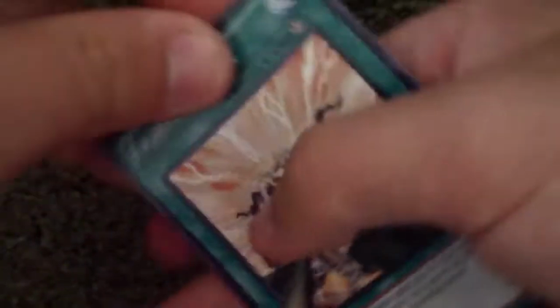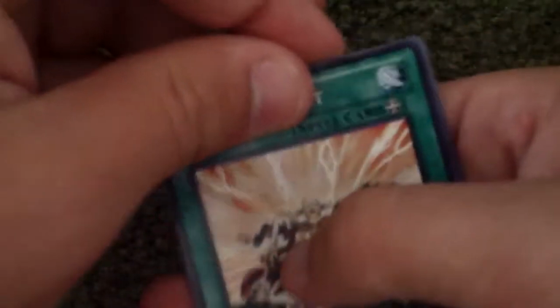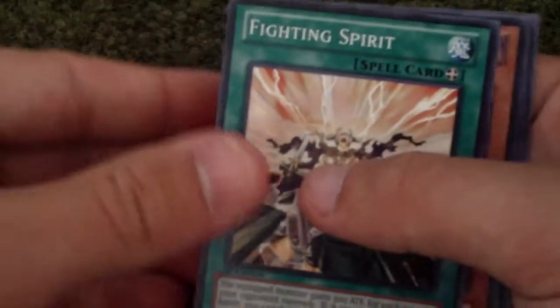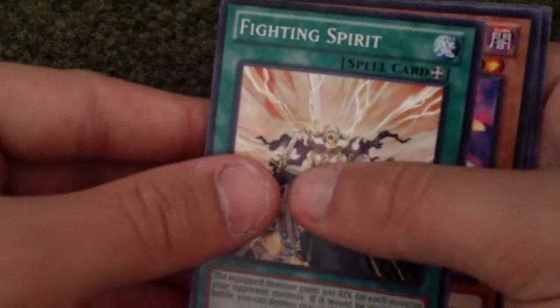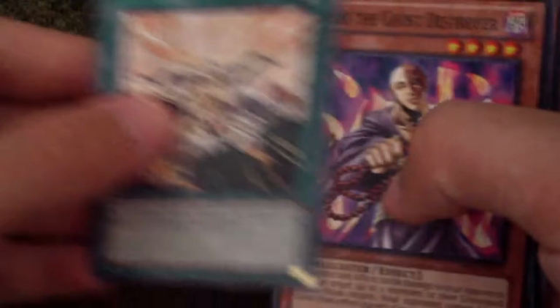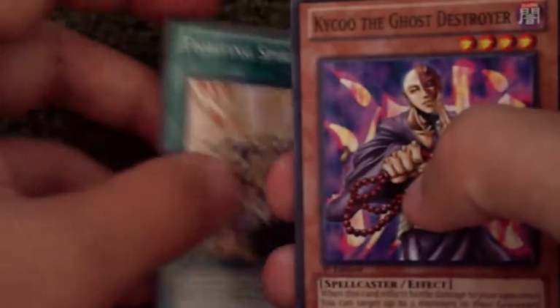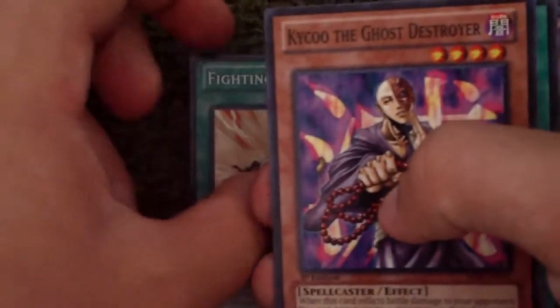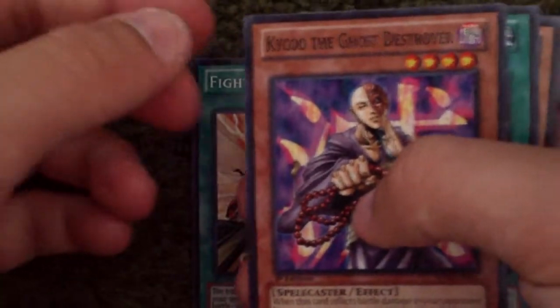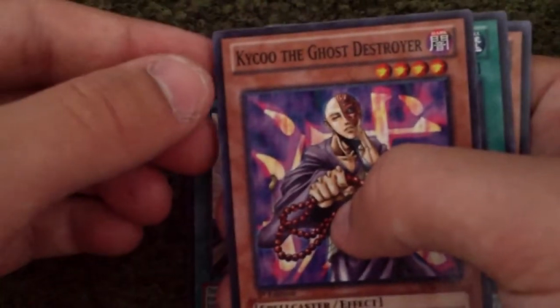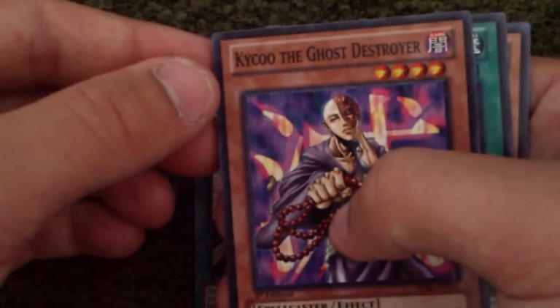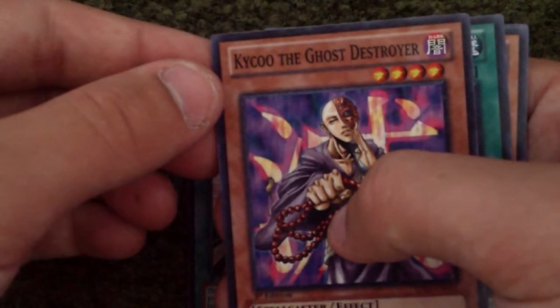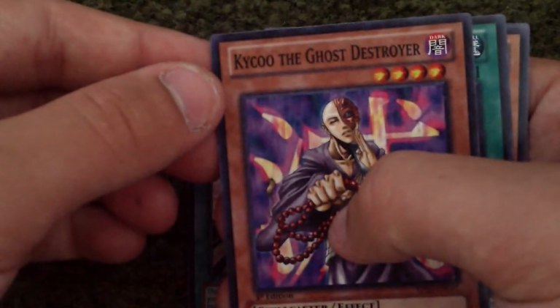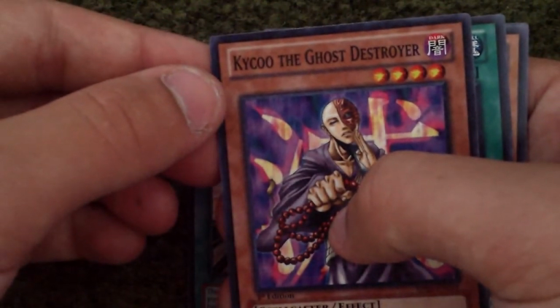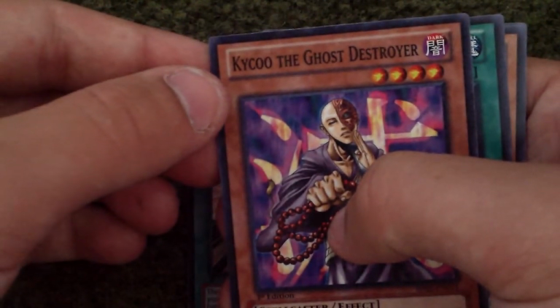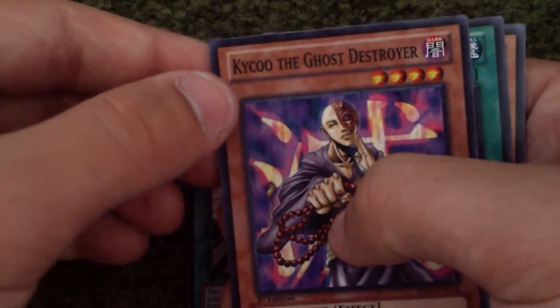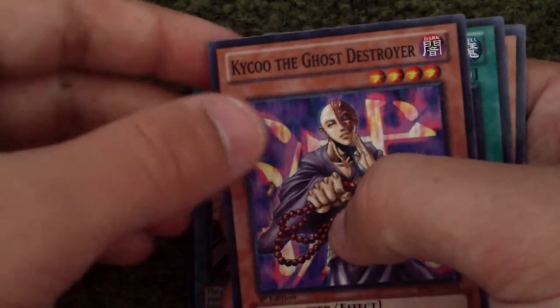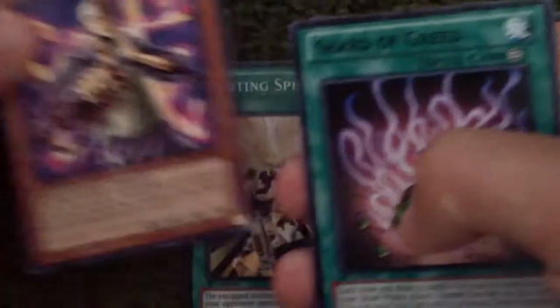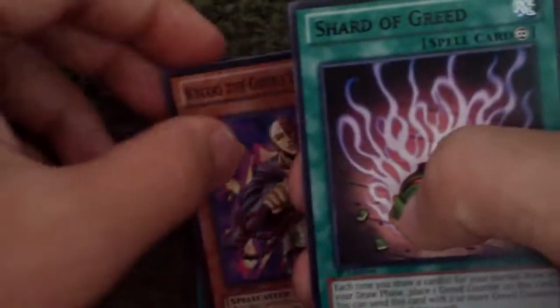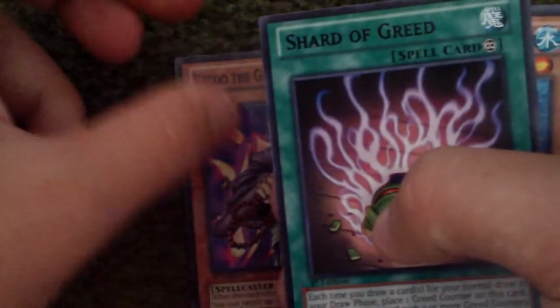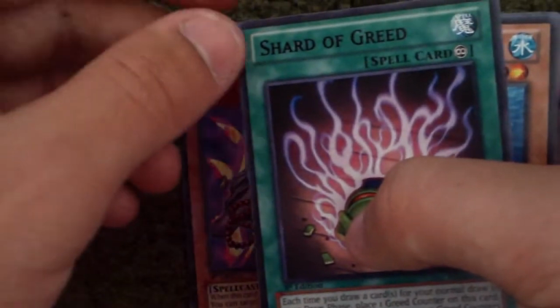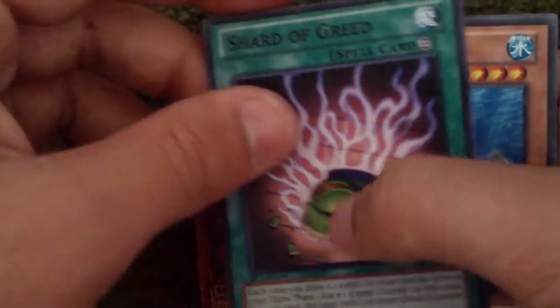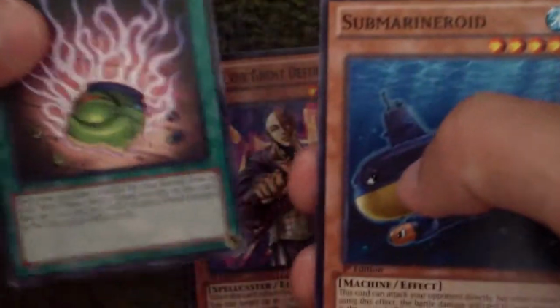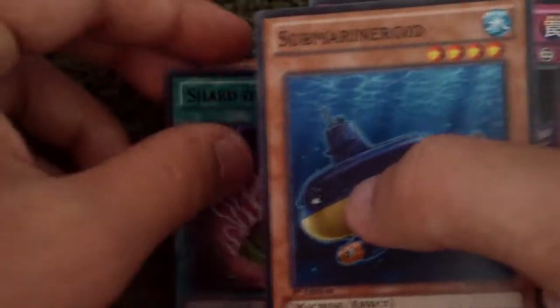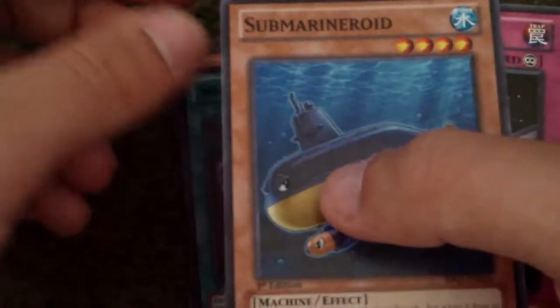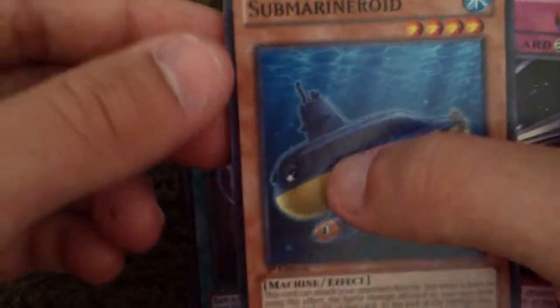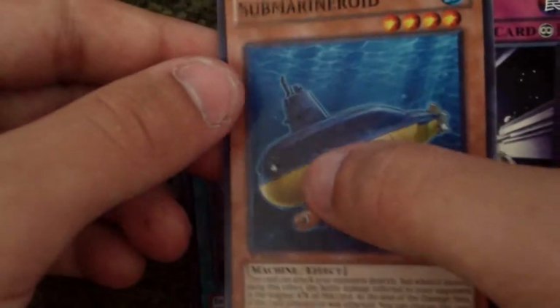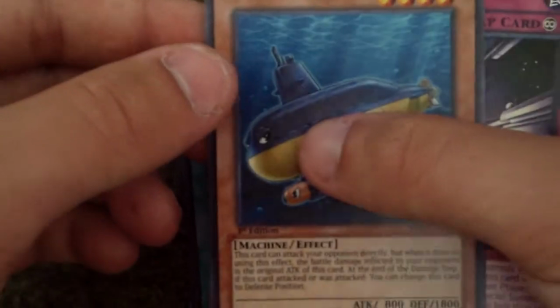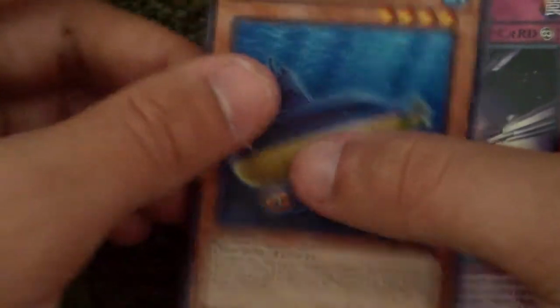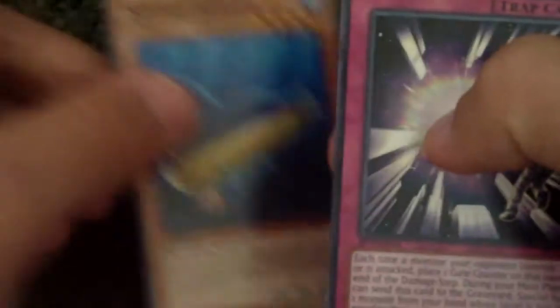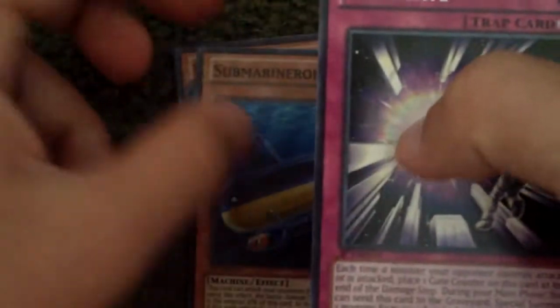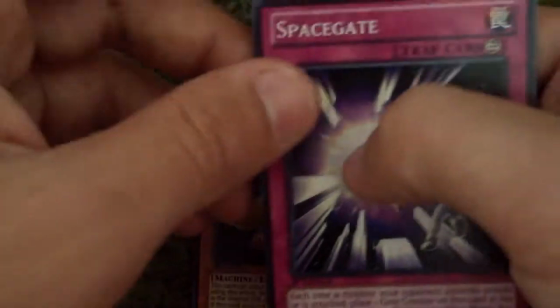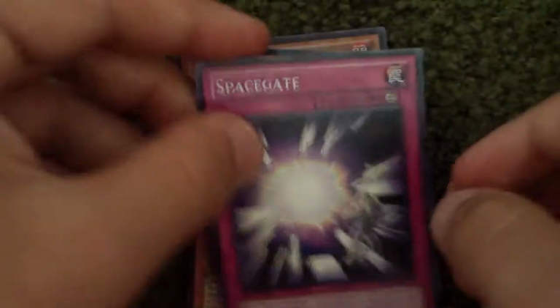So Finding Spirit, Tyco the Ghost Destroyer, Shard of Greed, Submarine Roids, and then Space Gate.